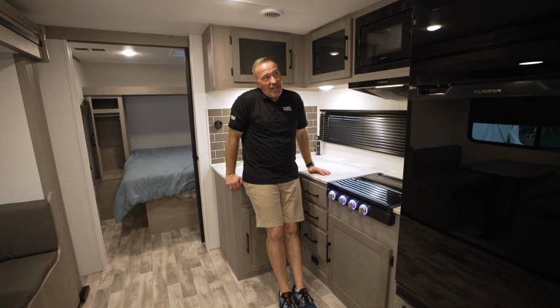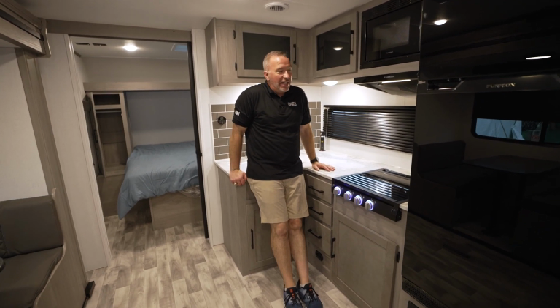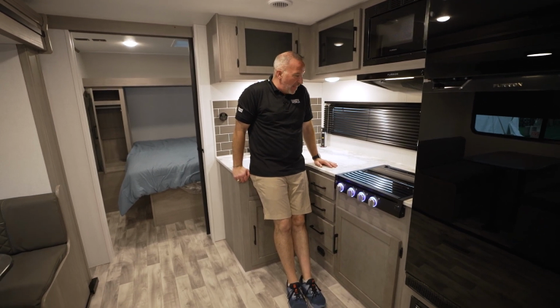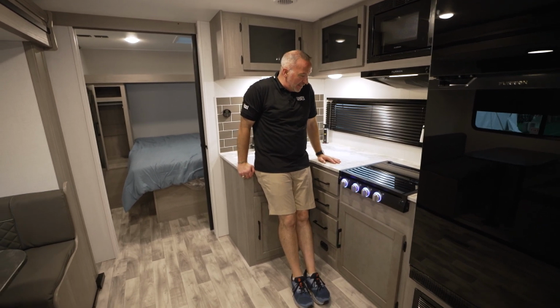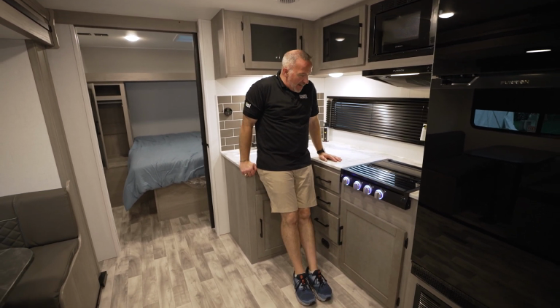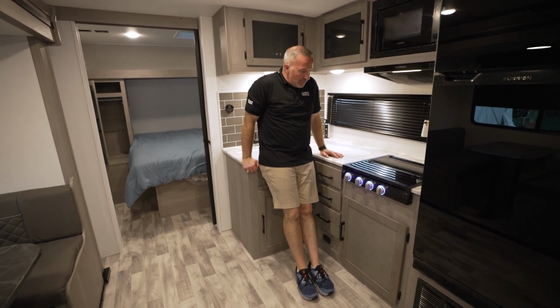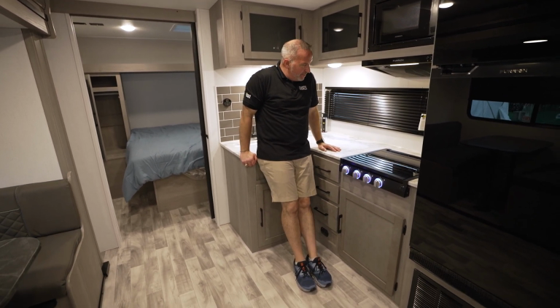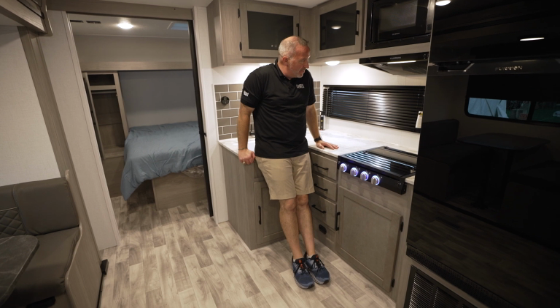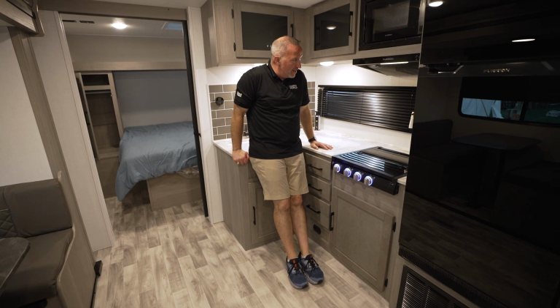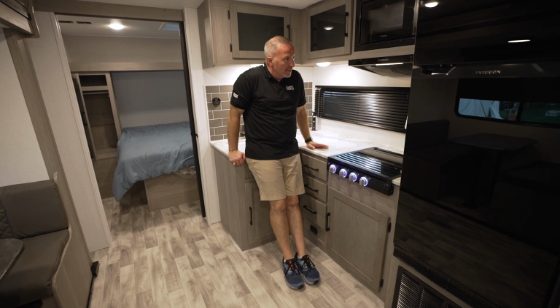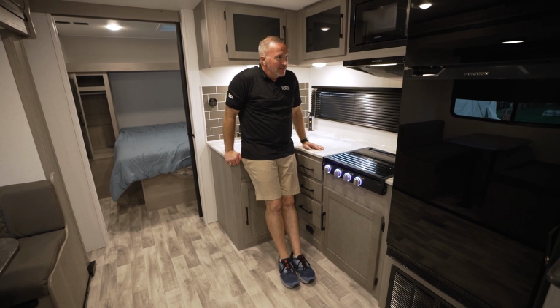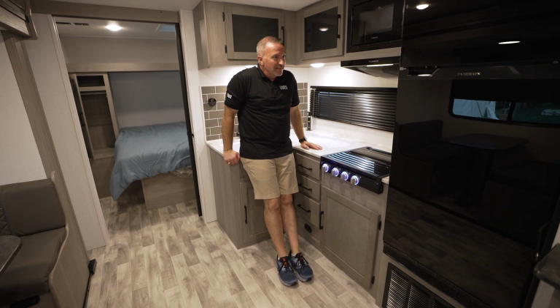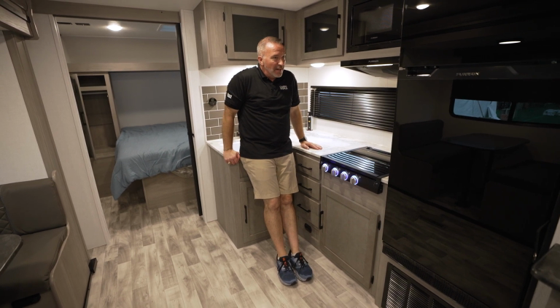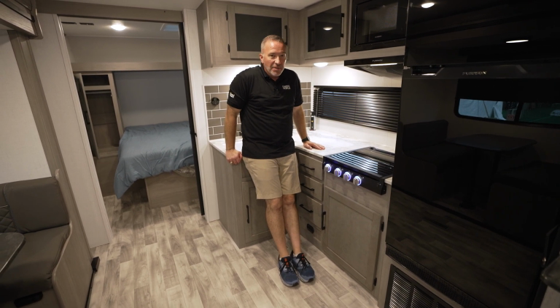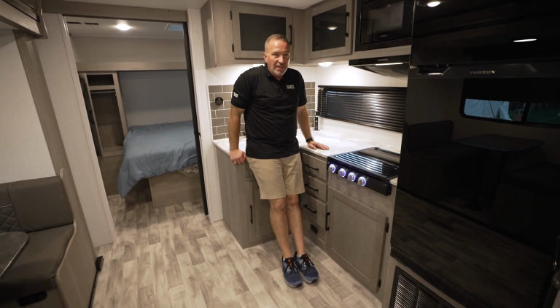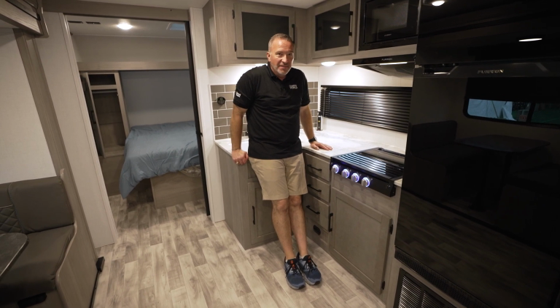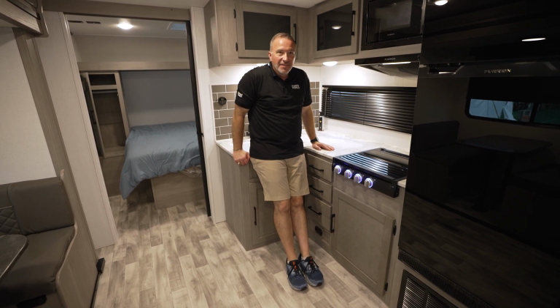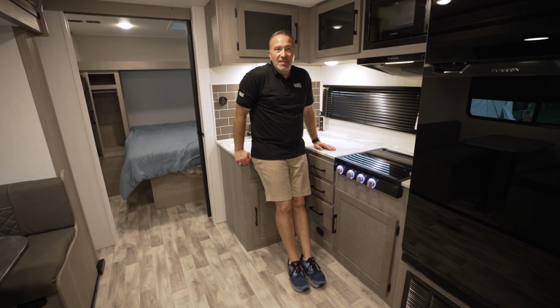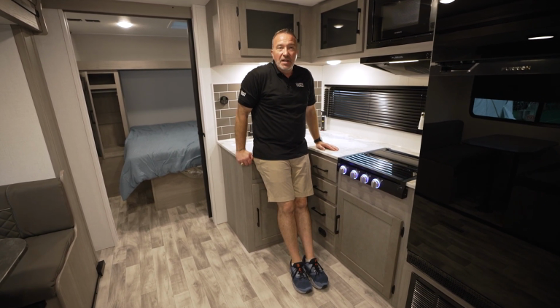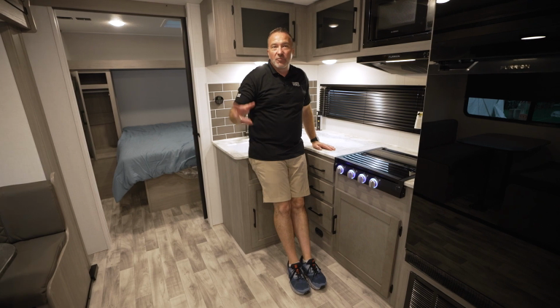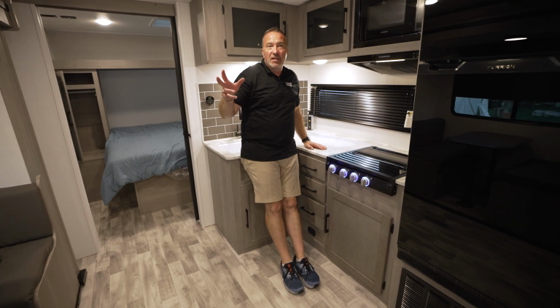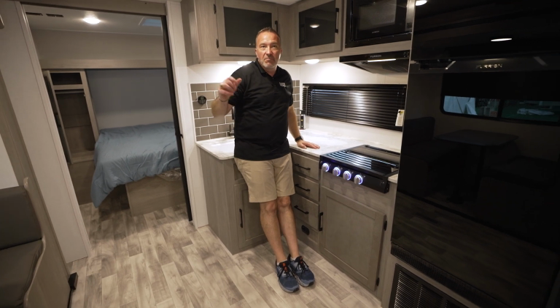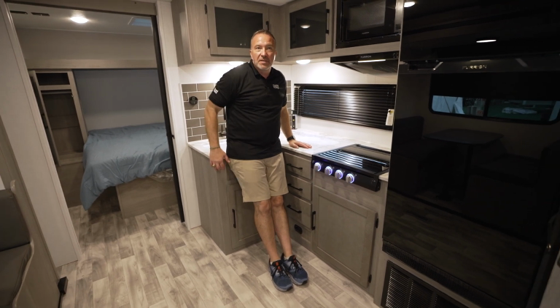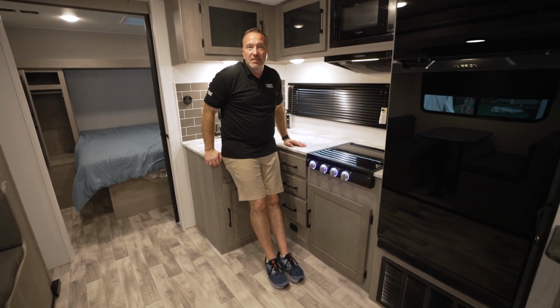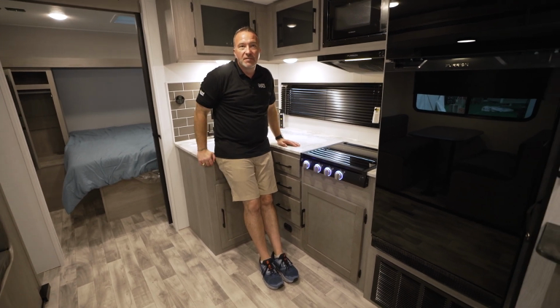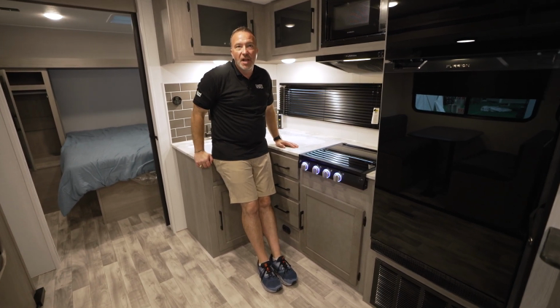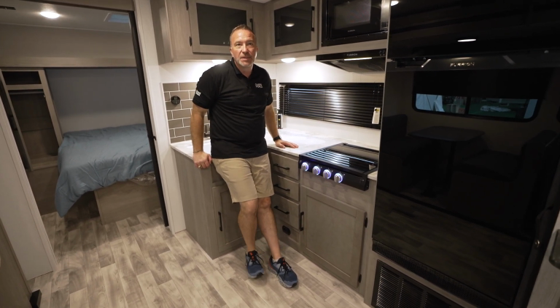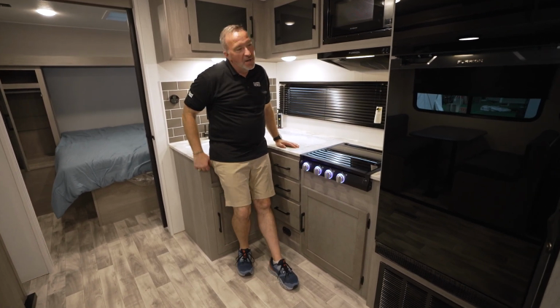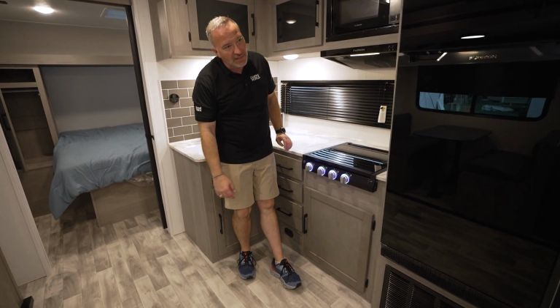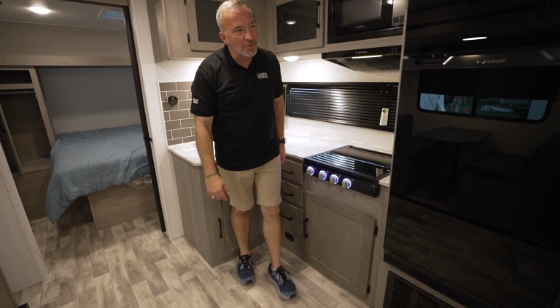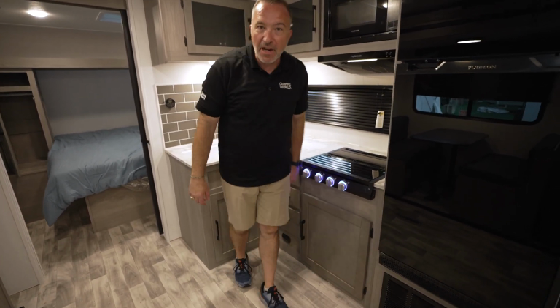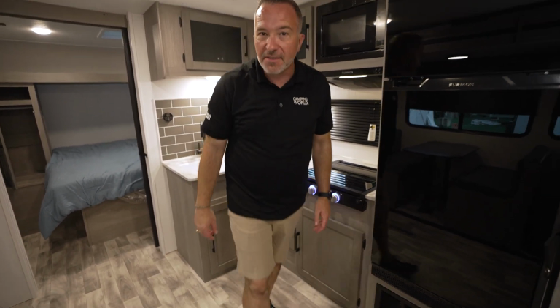30 feet, 10 inches, 5,447 dry. Your tanks on this one: 28-gallon fresh, 78-gallon gray tank — so you want to take some long showers? You absolutely can. And you've got a 29-gallon black tank. I feel like I'm in a speakeasy. Does that mean I get one of the refreshments? No? Then I guess we better check out the outside.